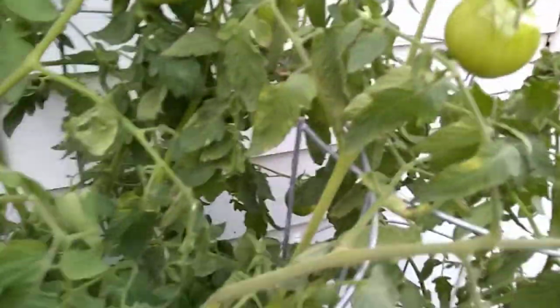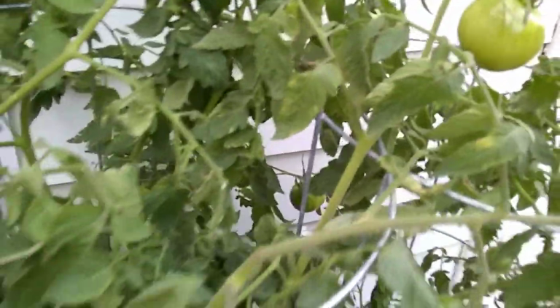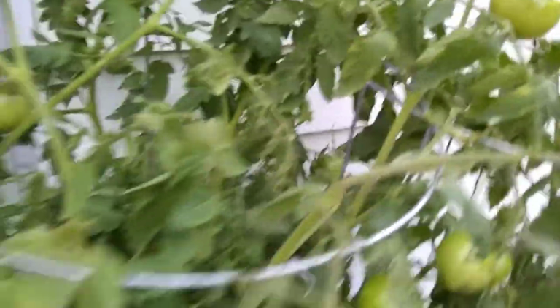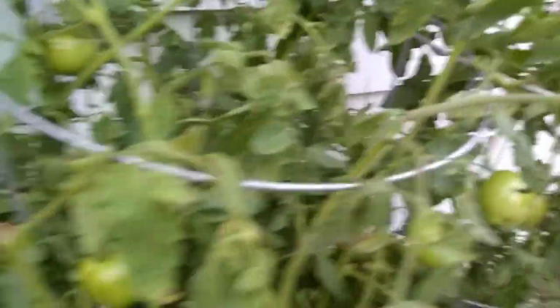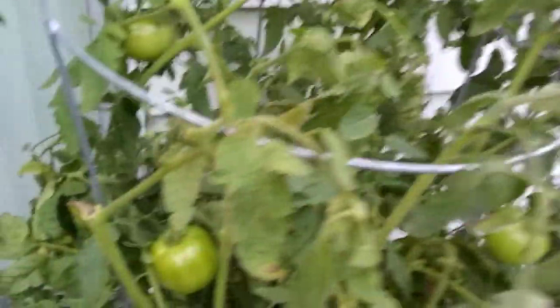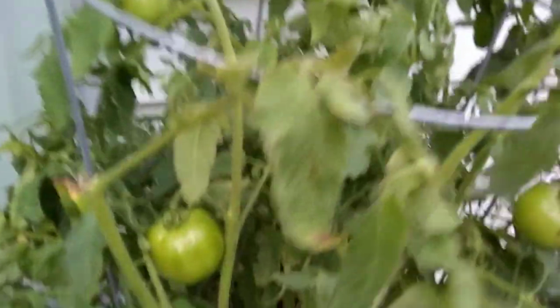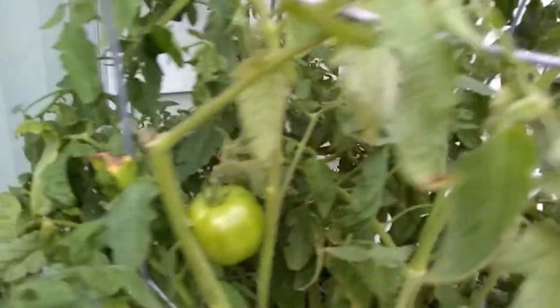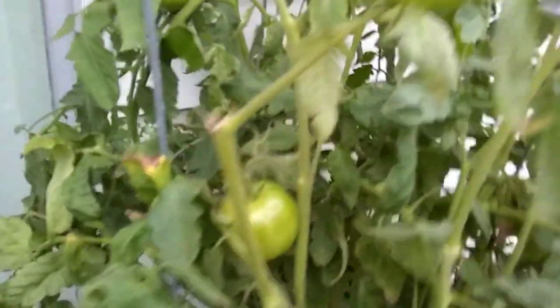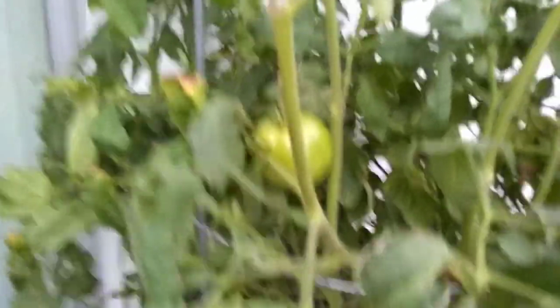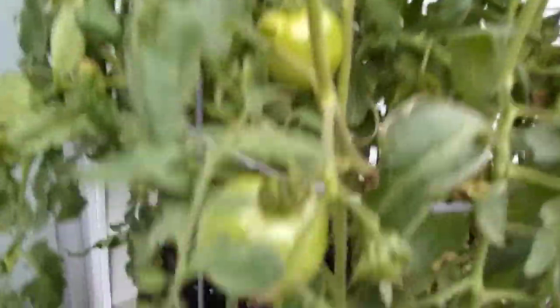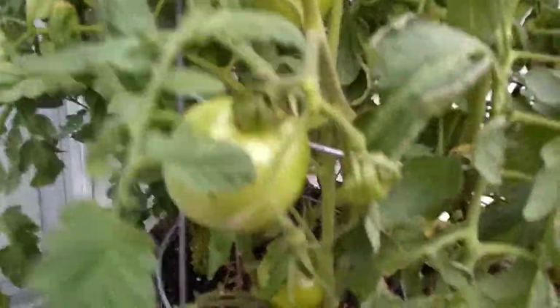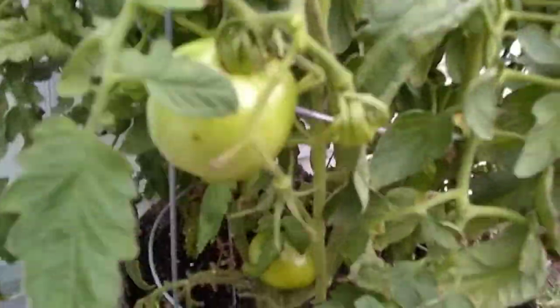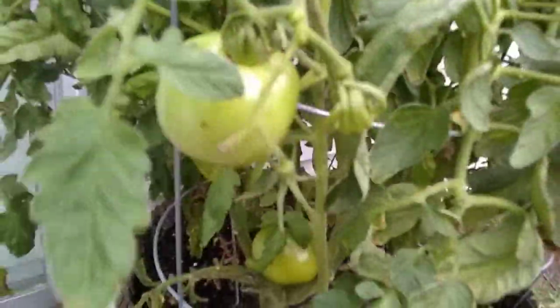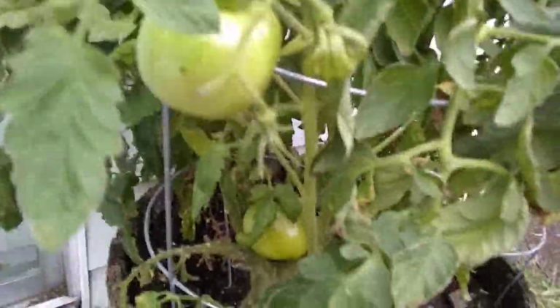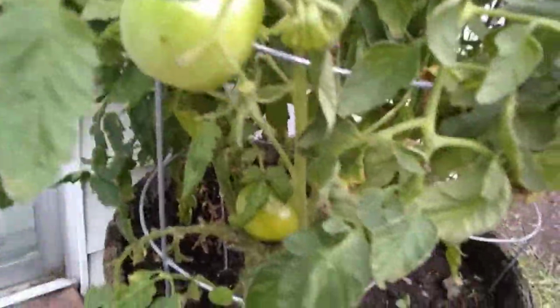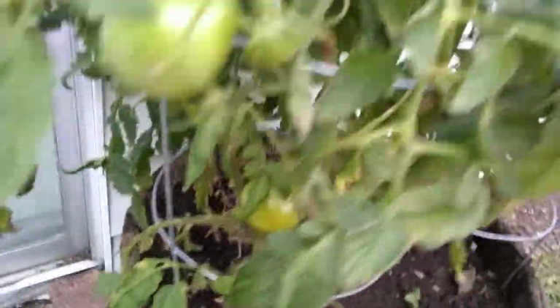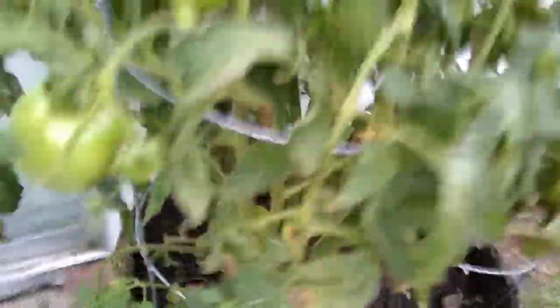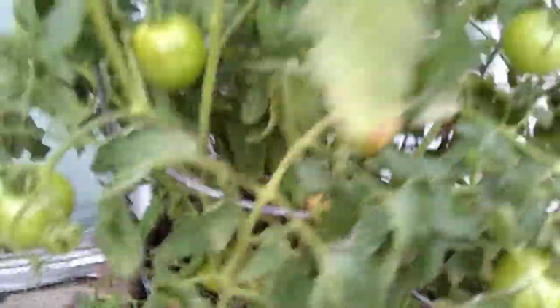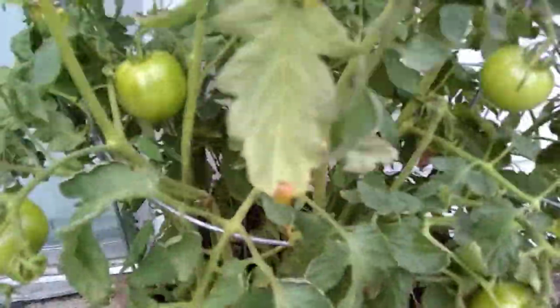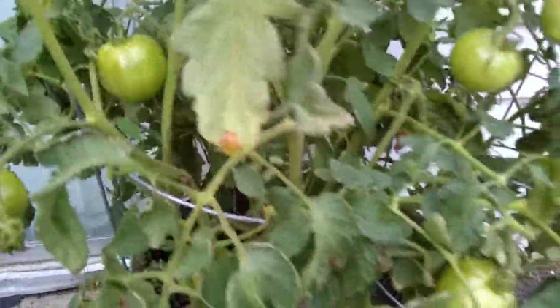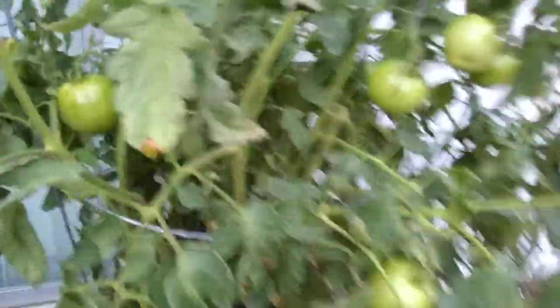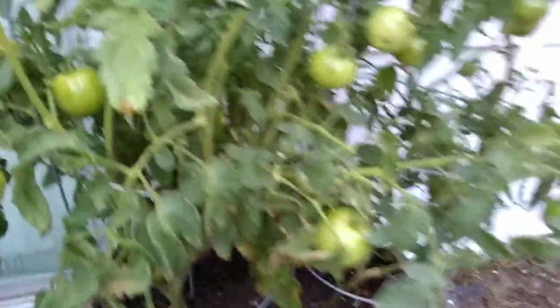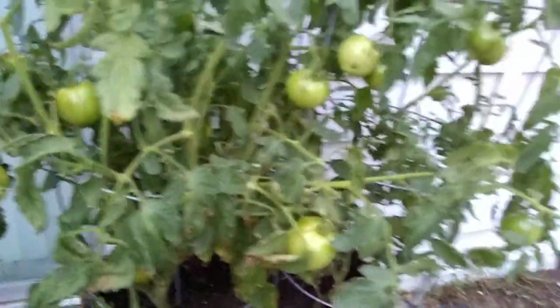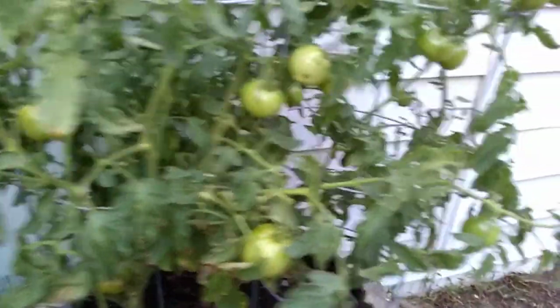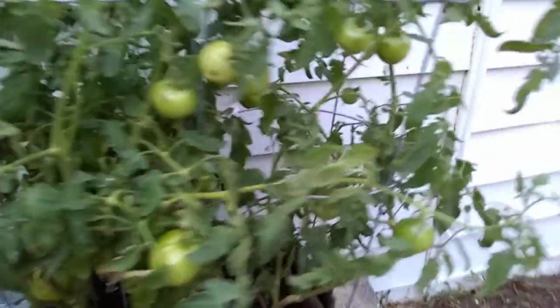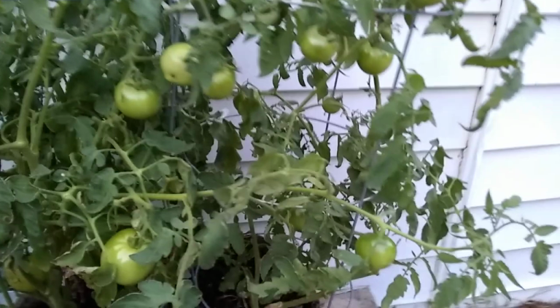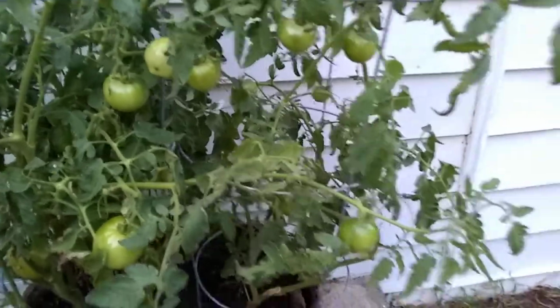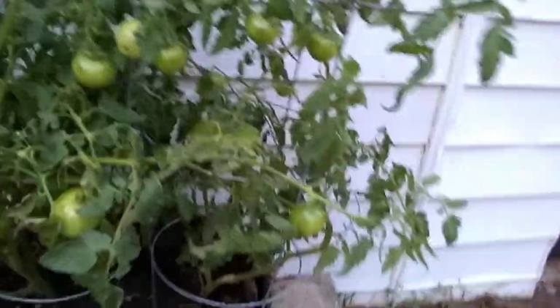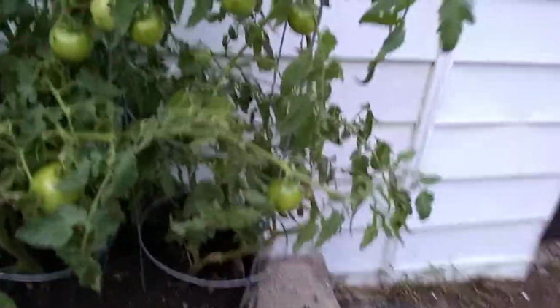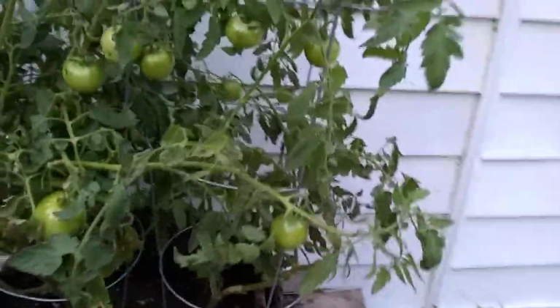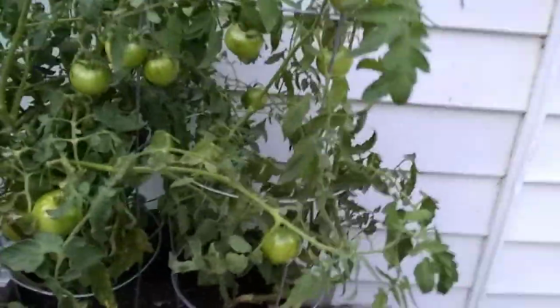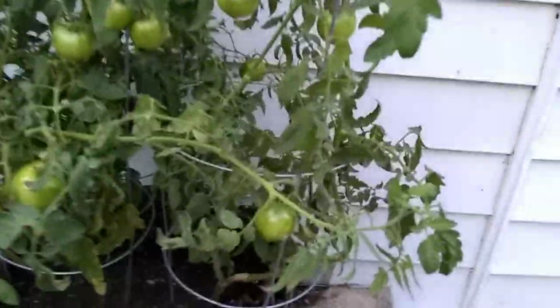We got a lot of rain the other day too. On the right side, we ain't doing so great — maybe five tomatoes.